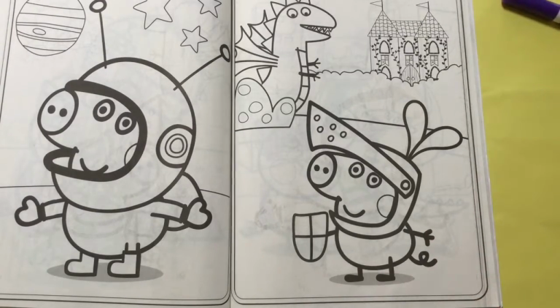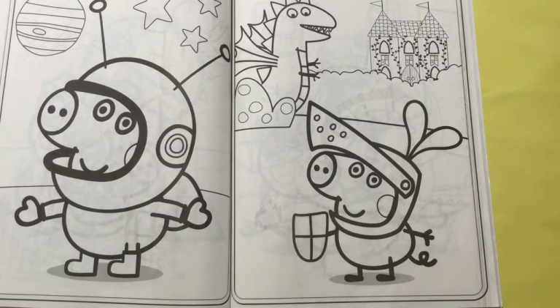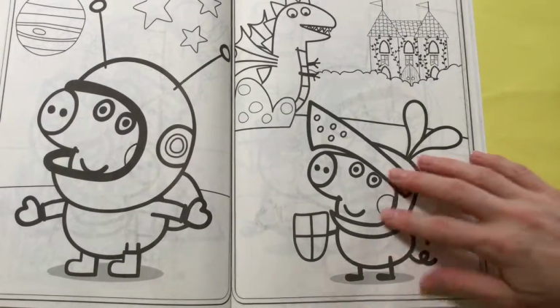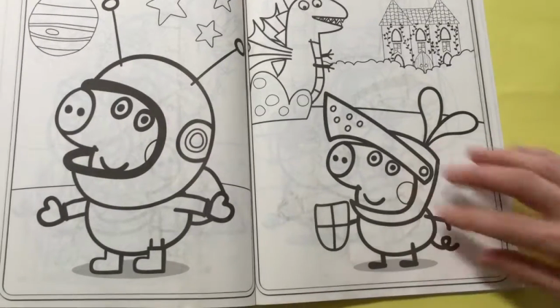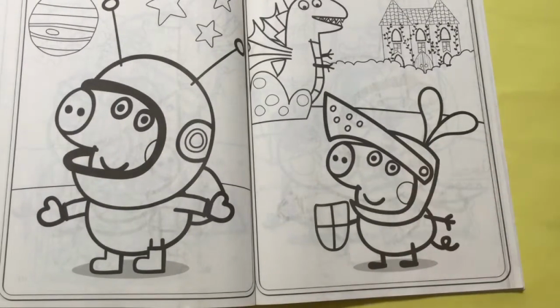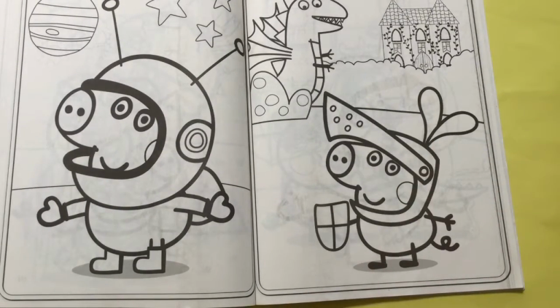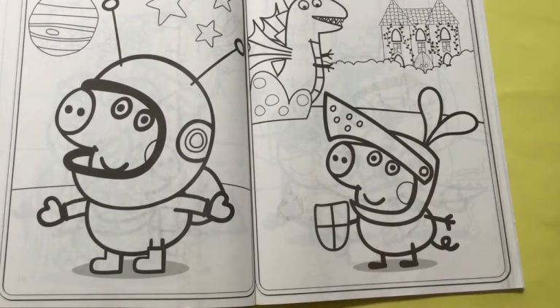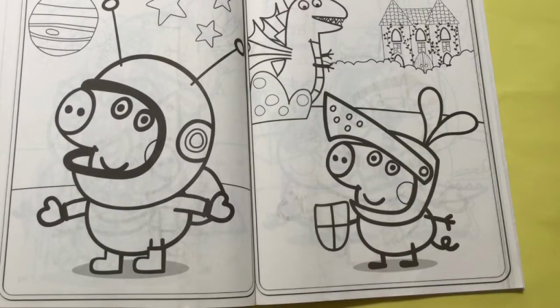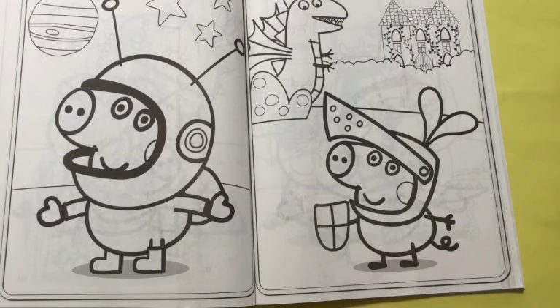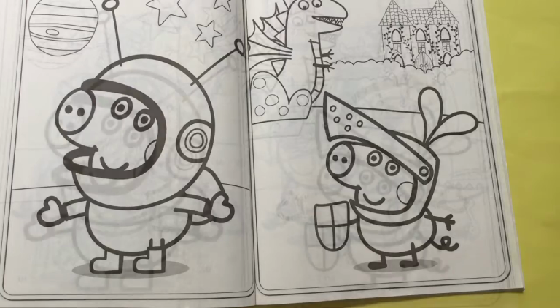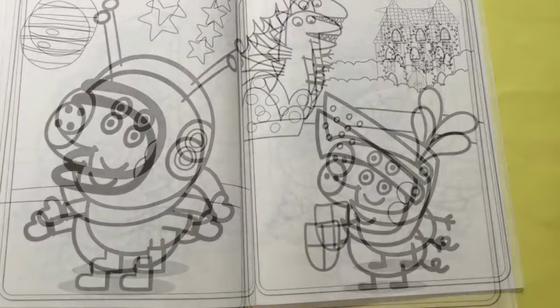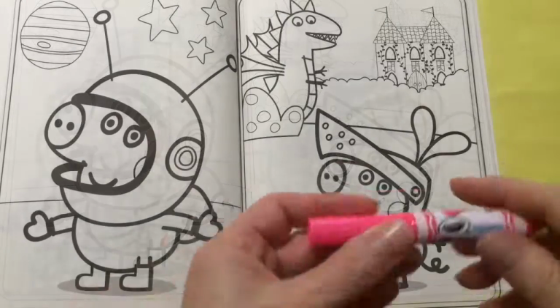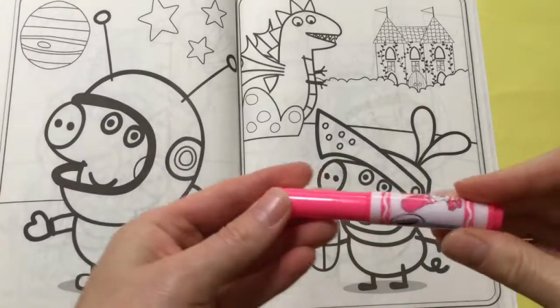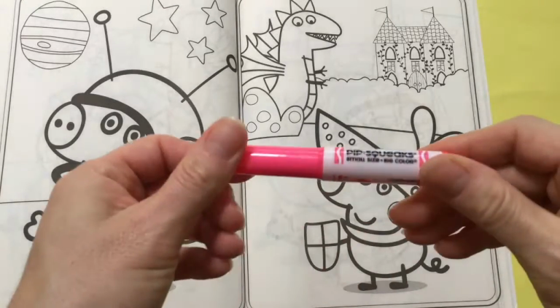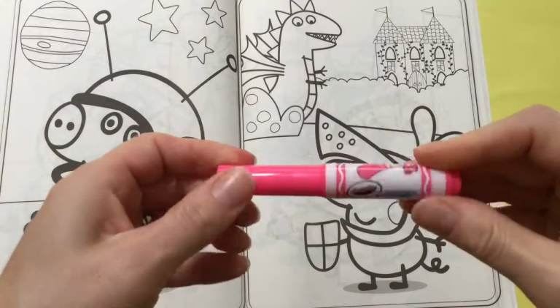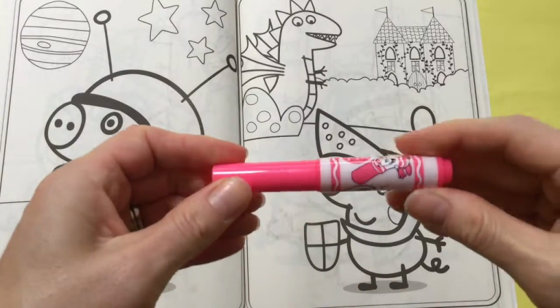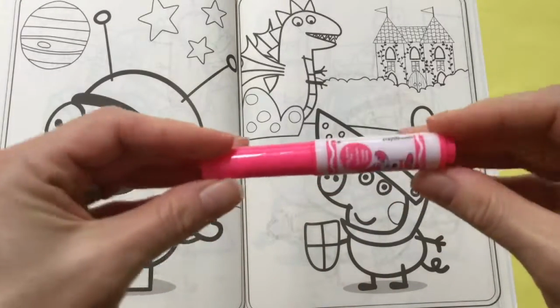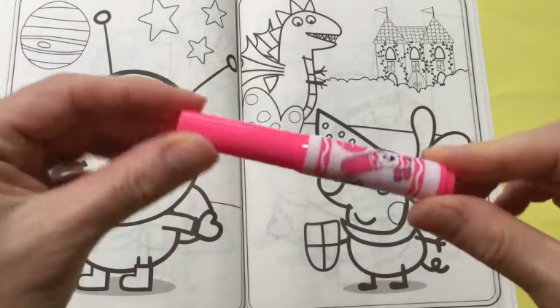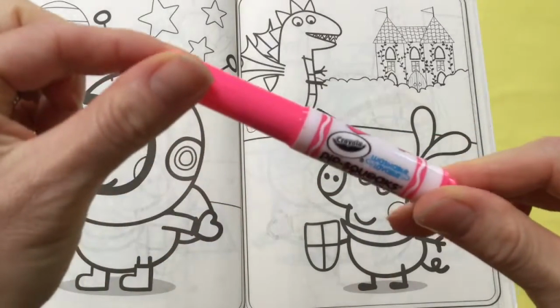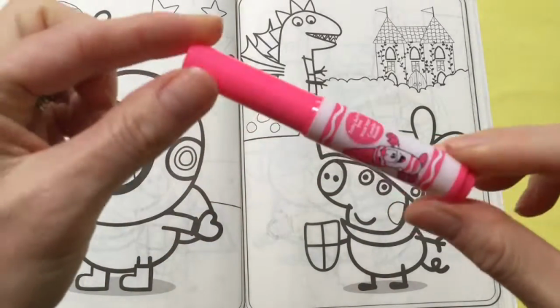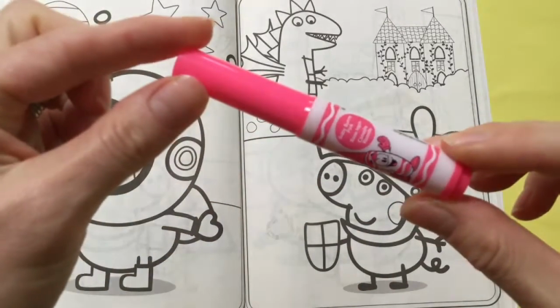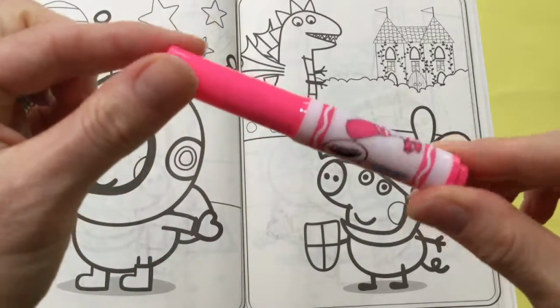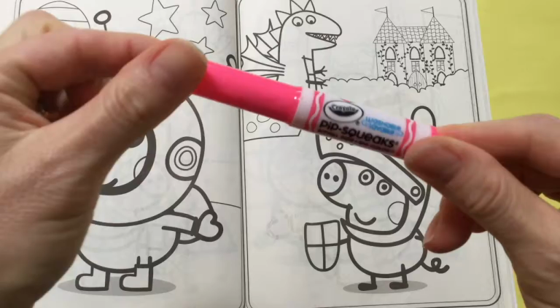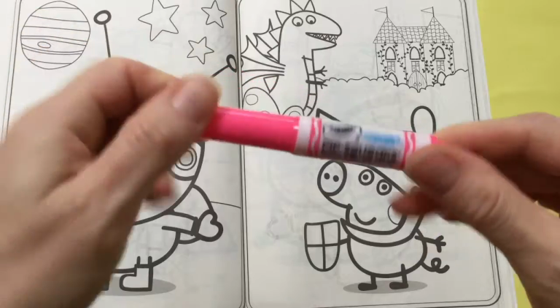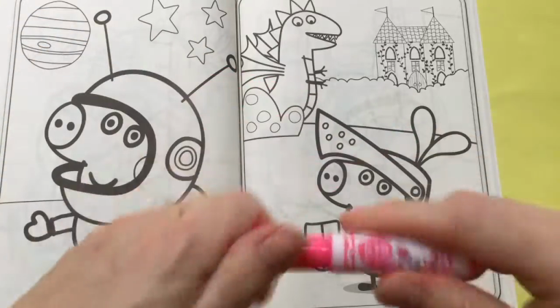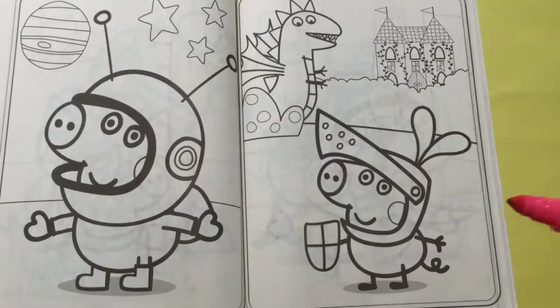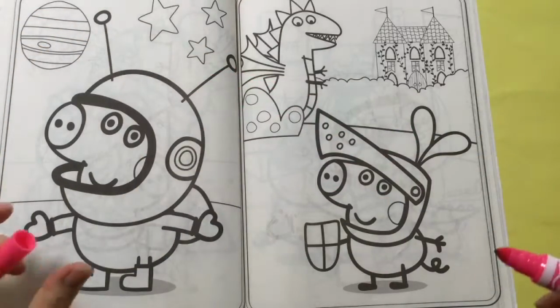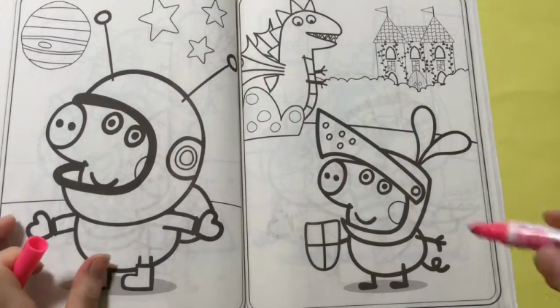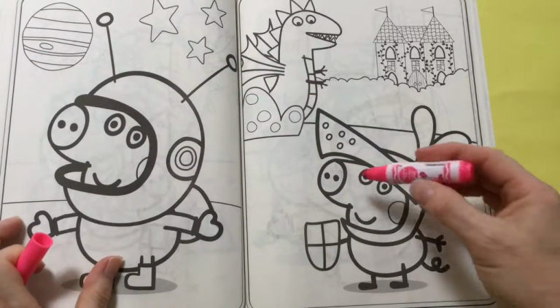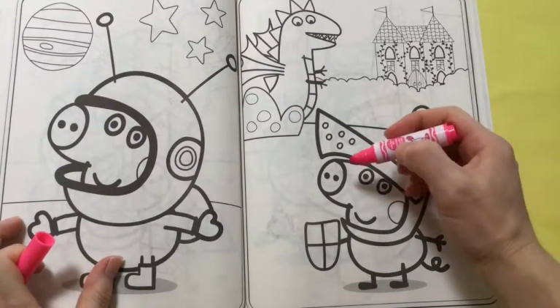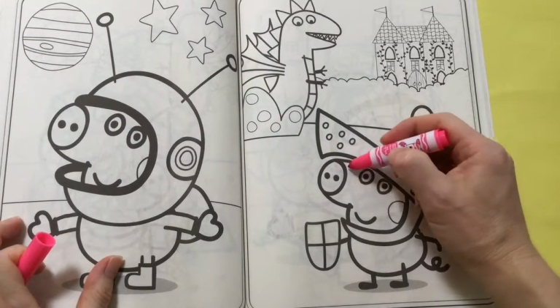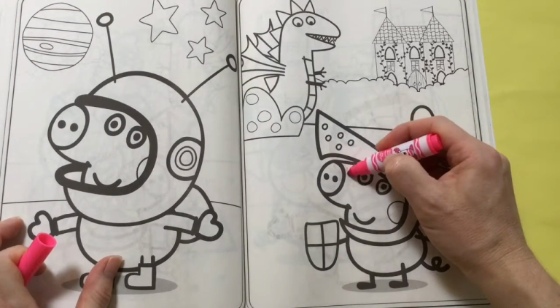Starting with George the Brave, we have the pink Crayola Pipsqueaks to color in George's face.